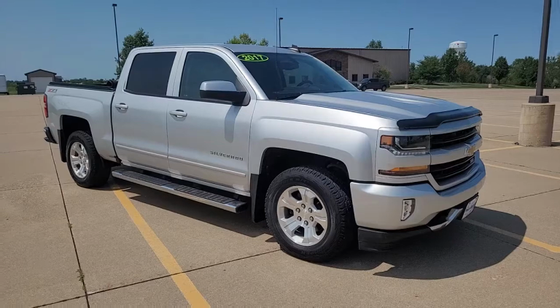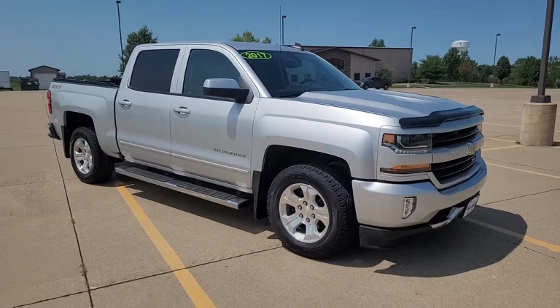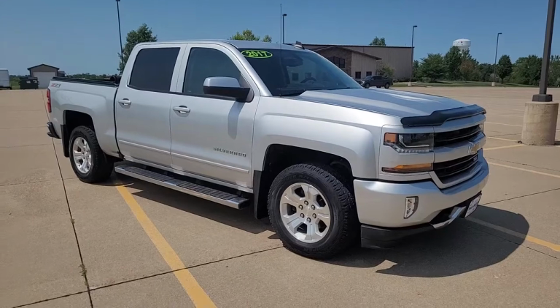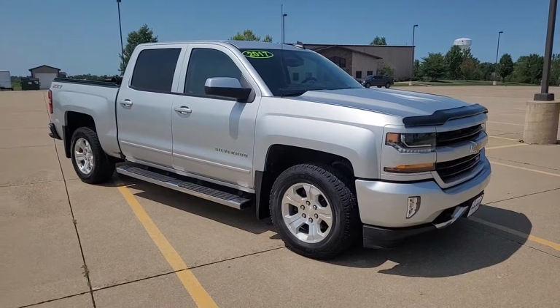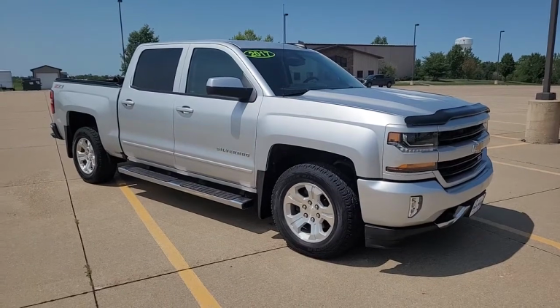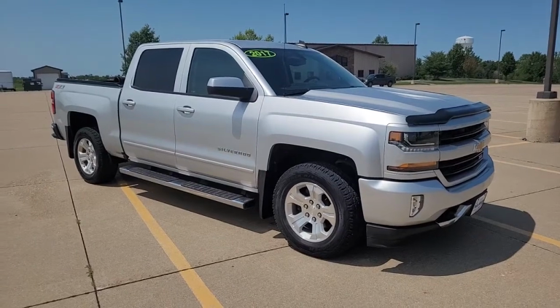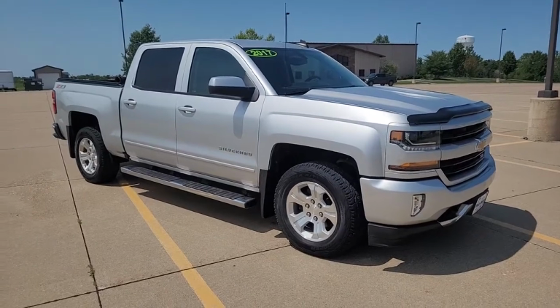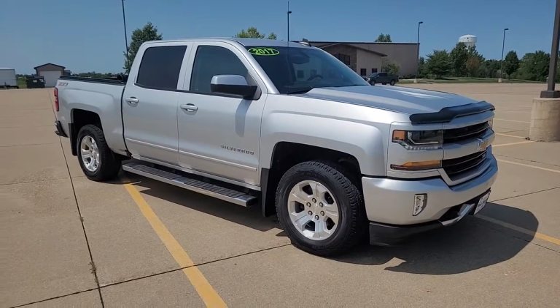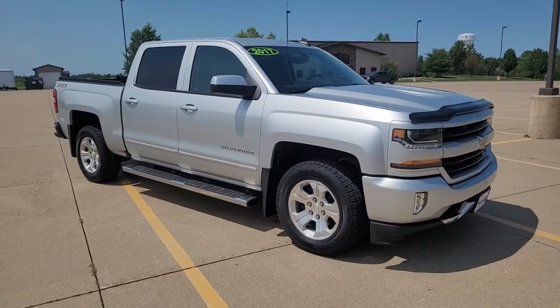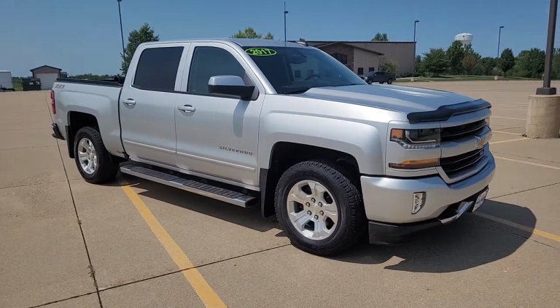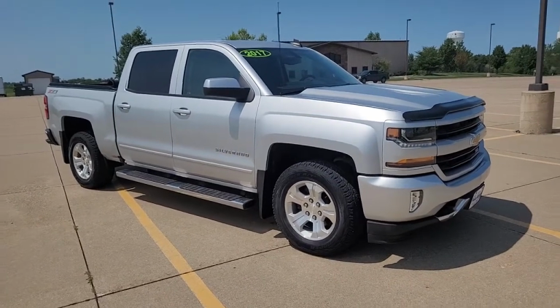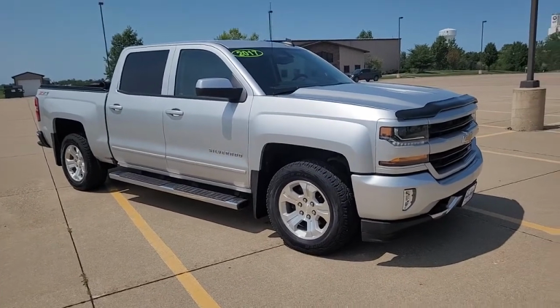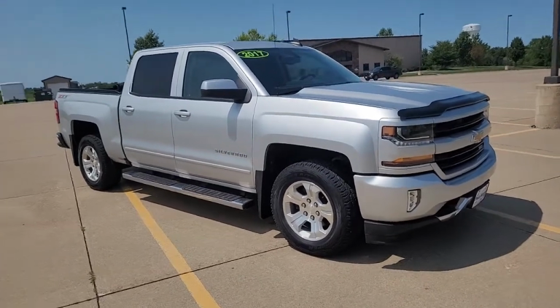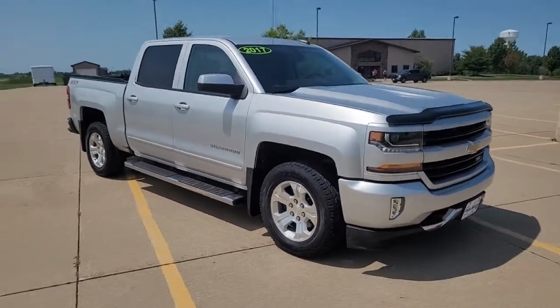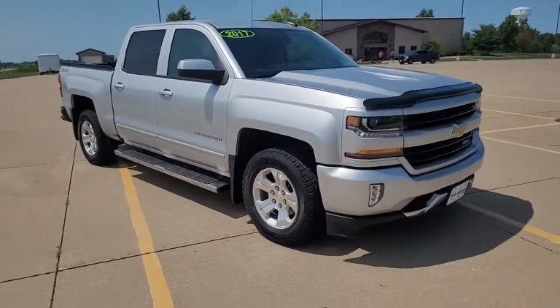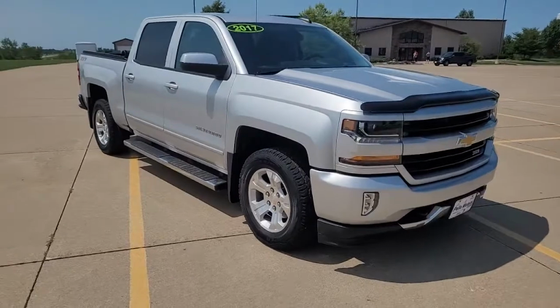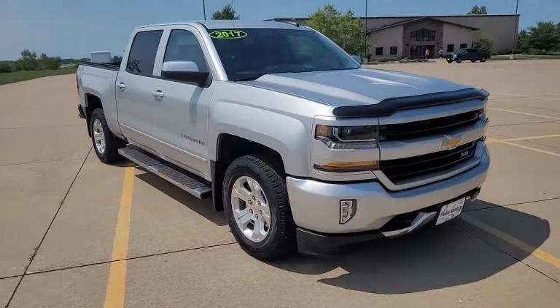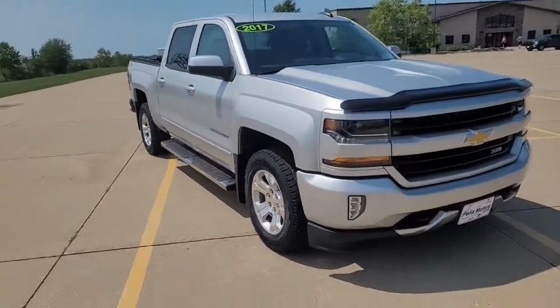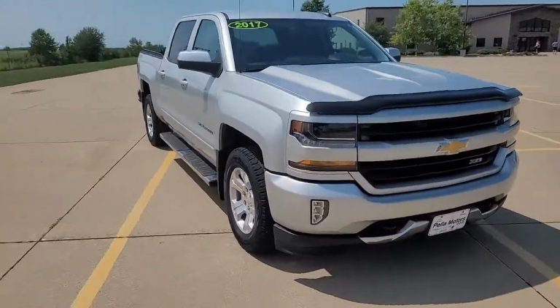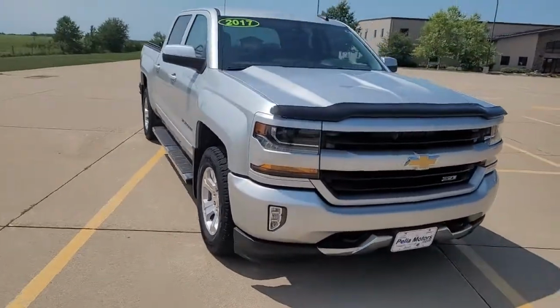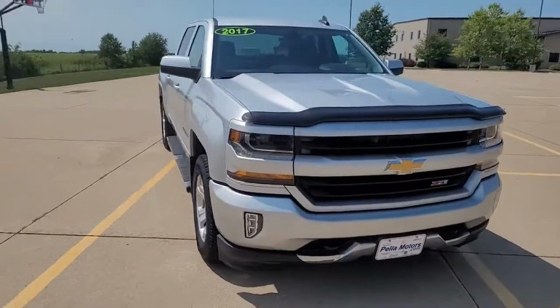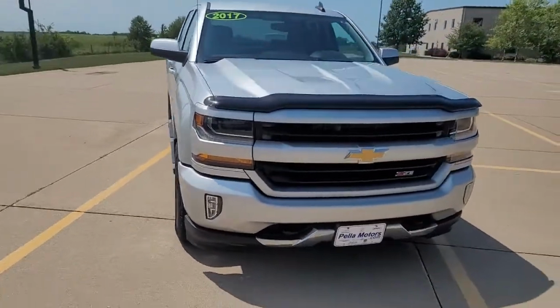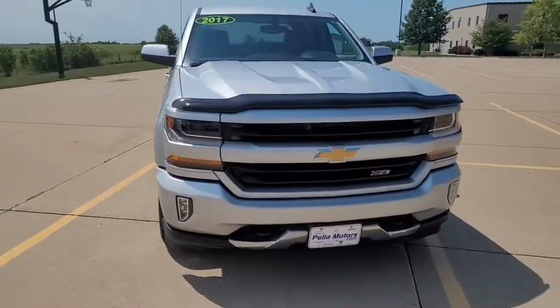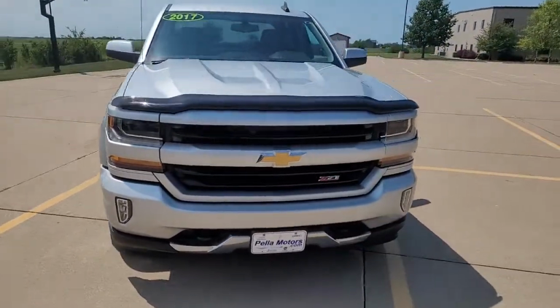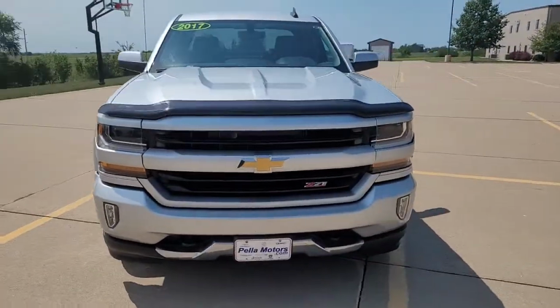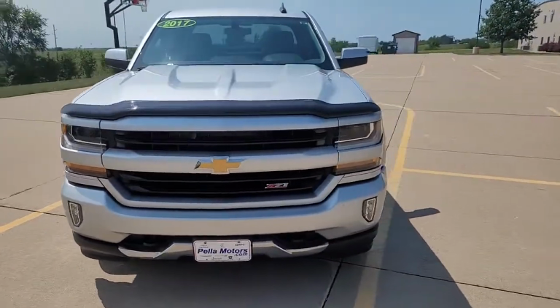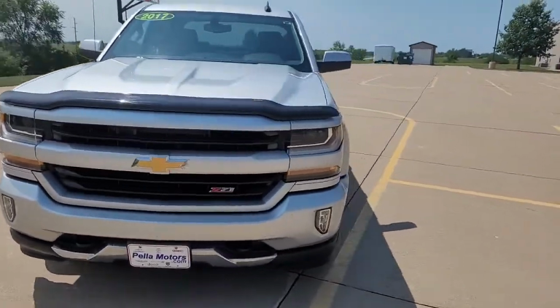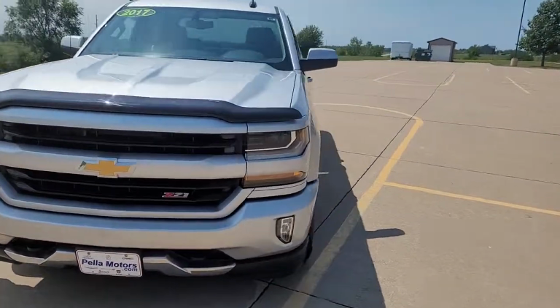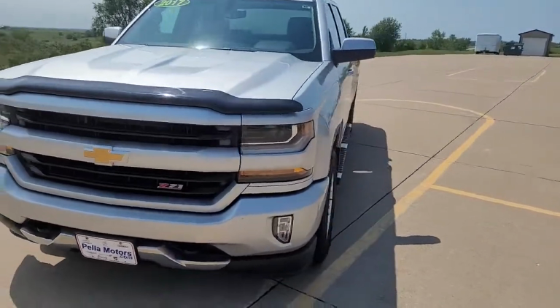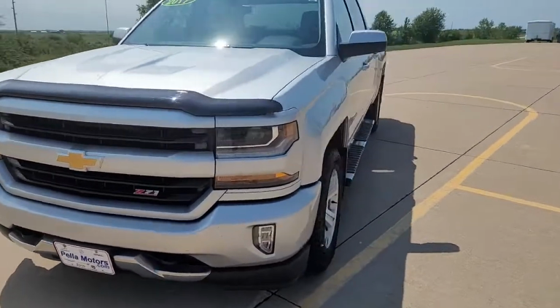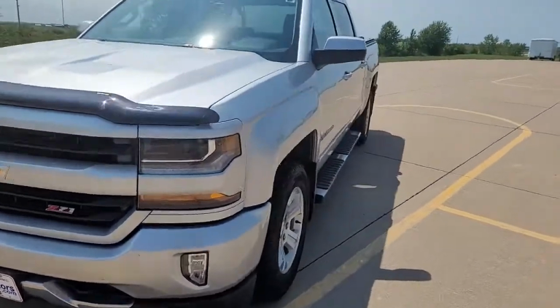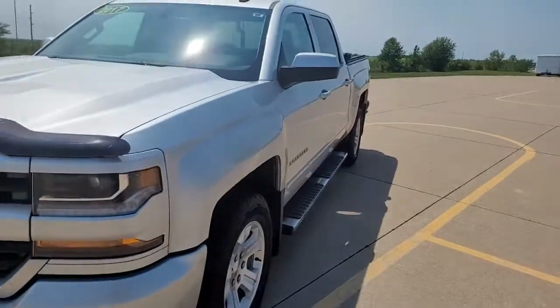Take a moment to check out the 2017 Chevrolet Silverado 1500. With less than 80,000 miles on the odometer, this vehicle provides excellent value.